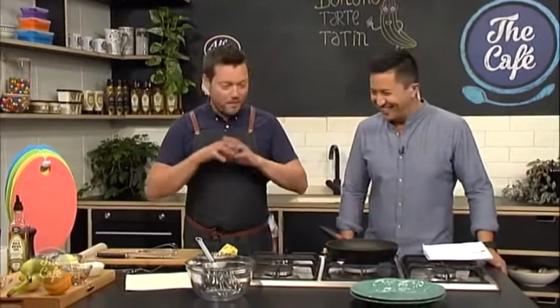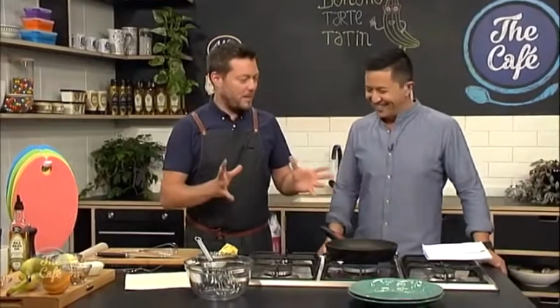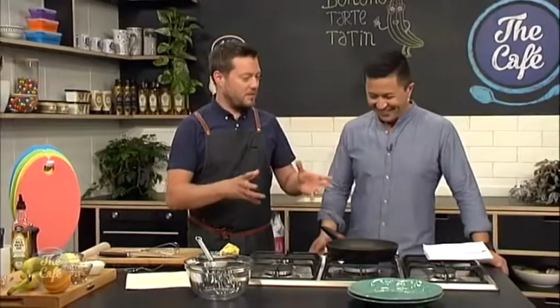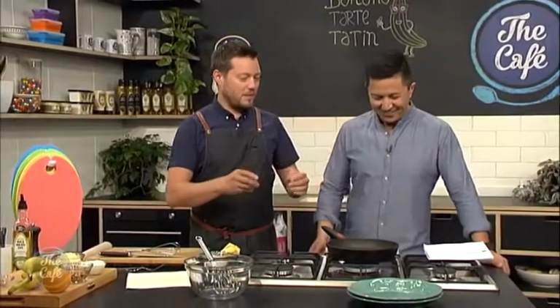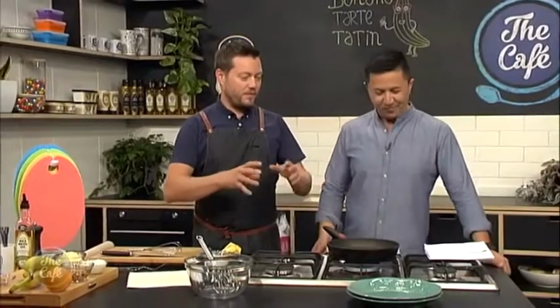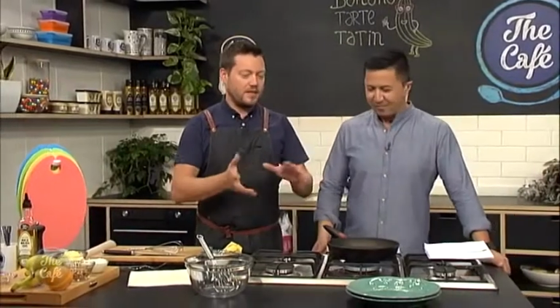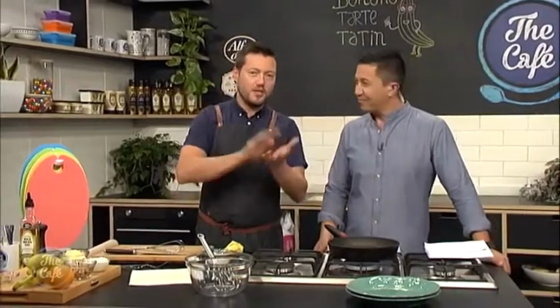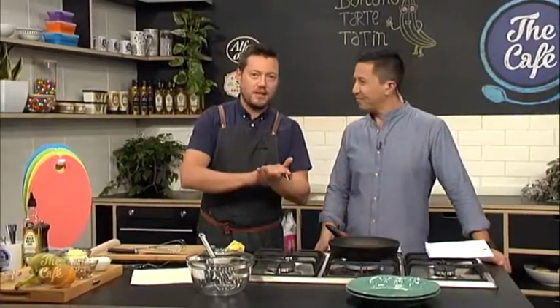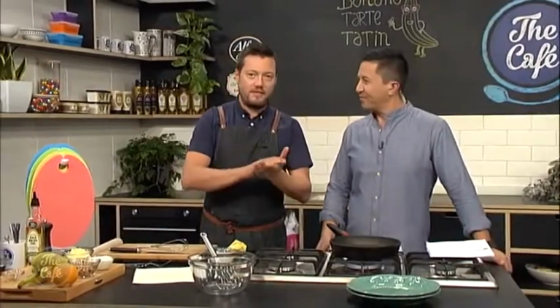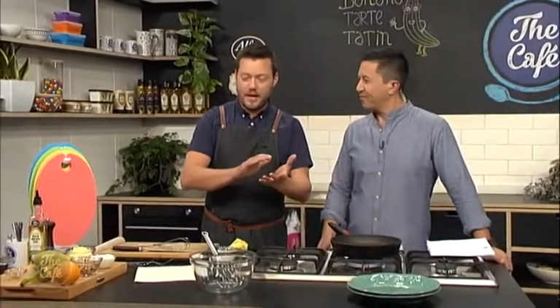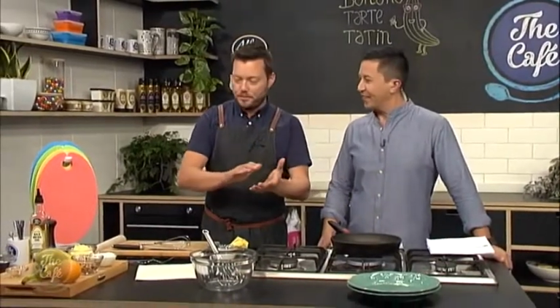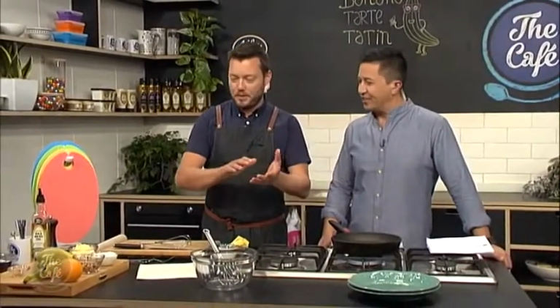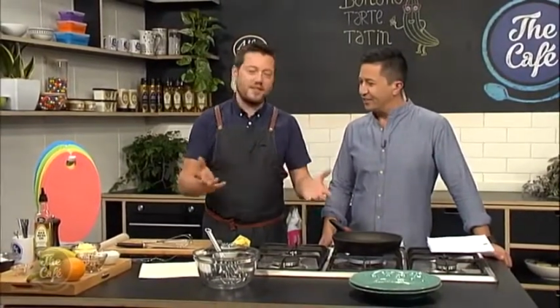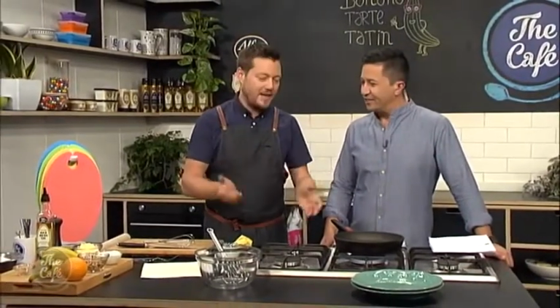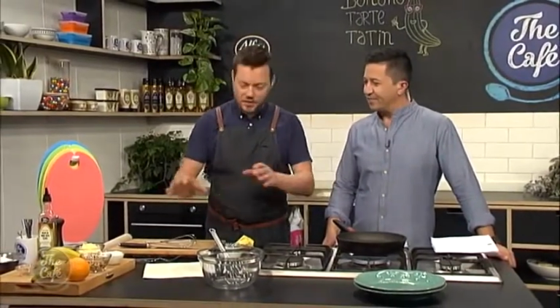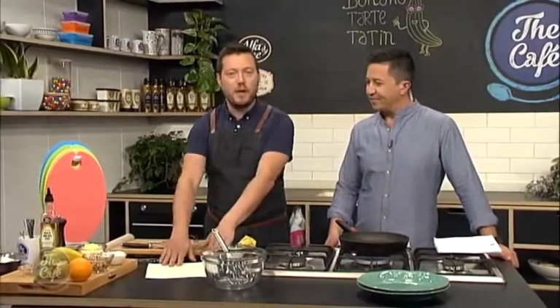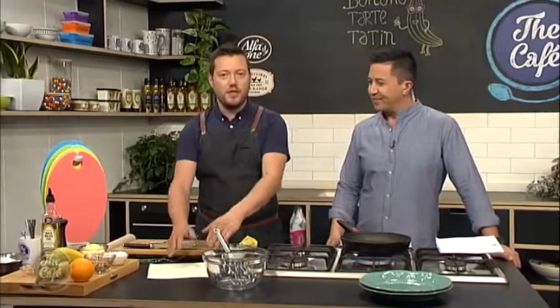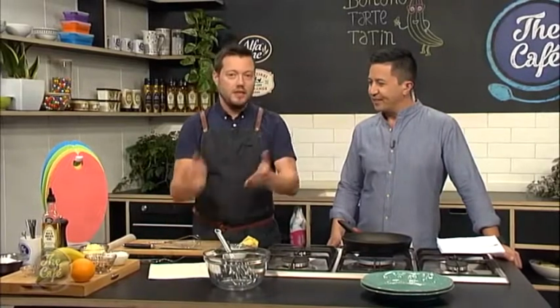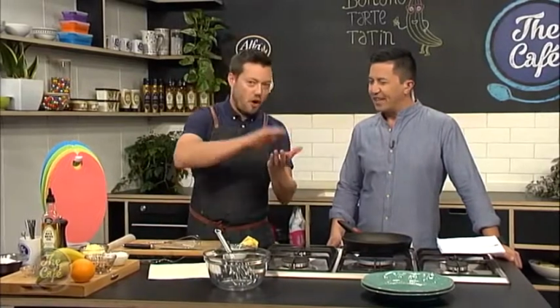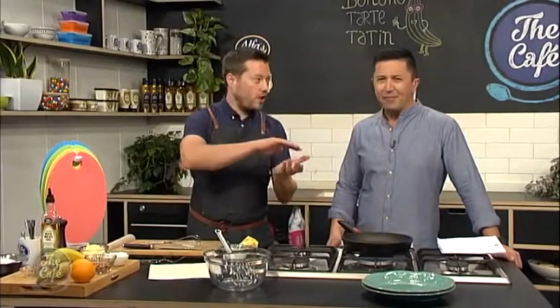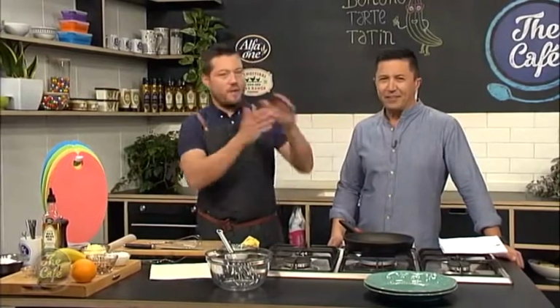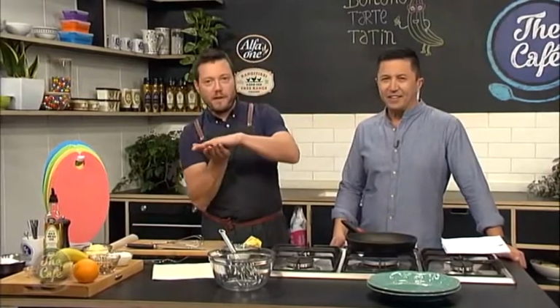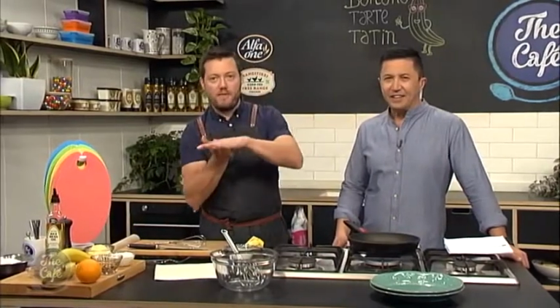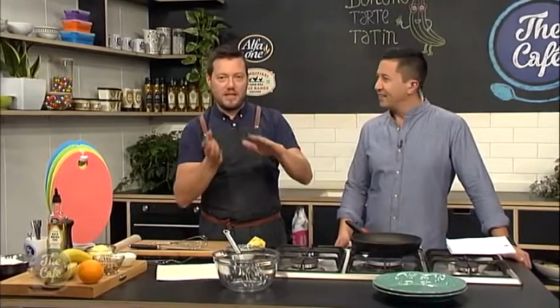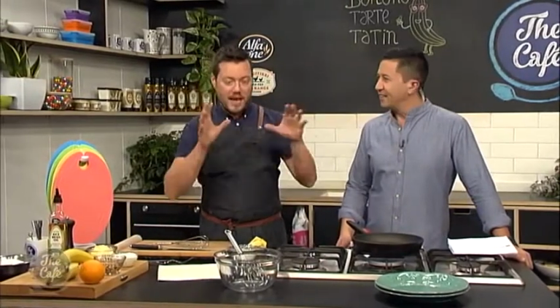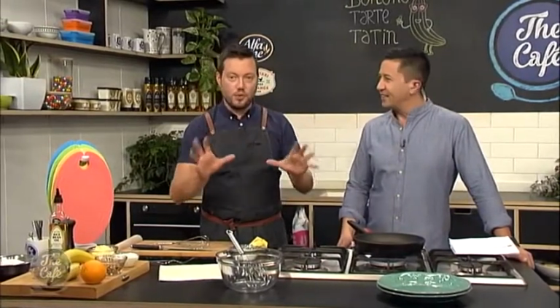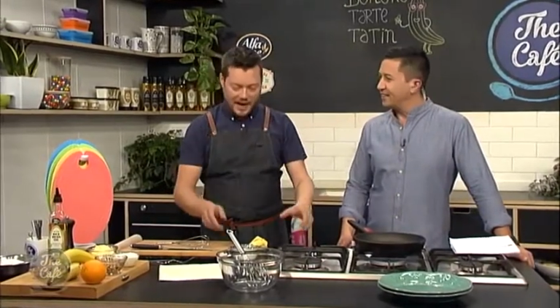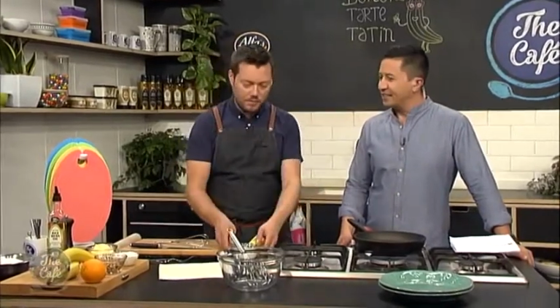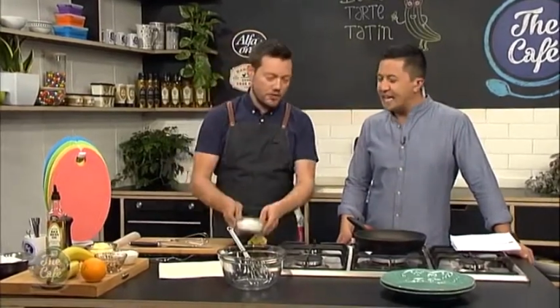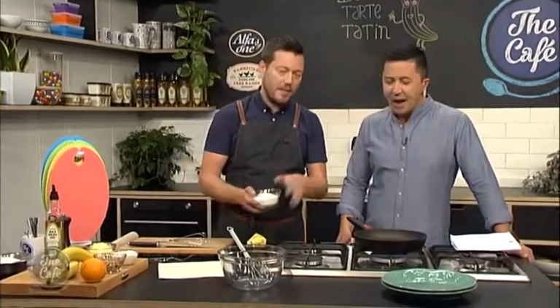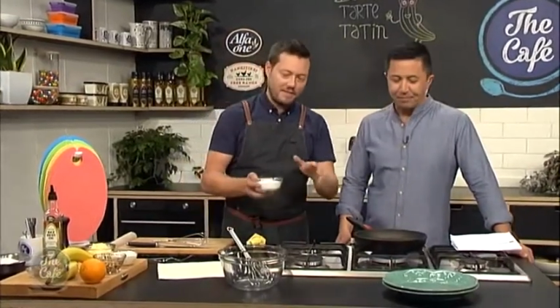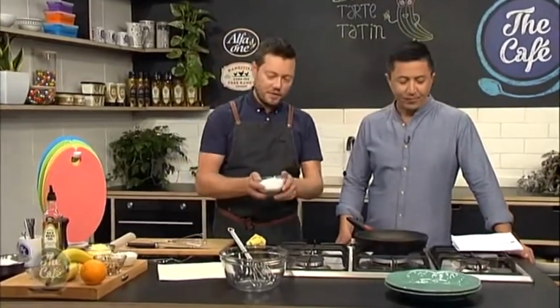So basically it's an upside-down fruit cake — but it's not a cake because it's puff pastry on the top, and then we flip it over at the last minute. It's all about the caramel, so we're going to make that first.